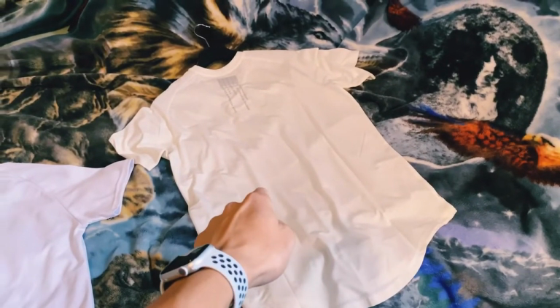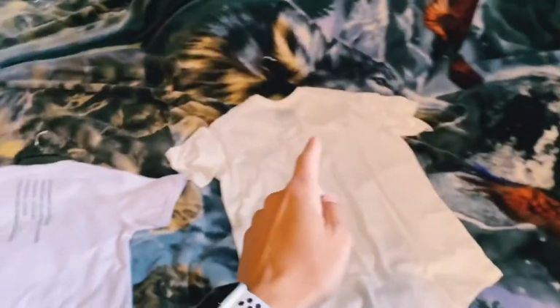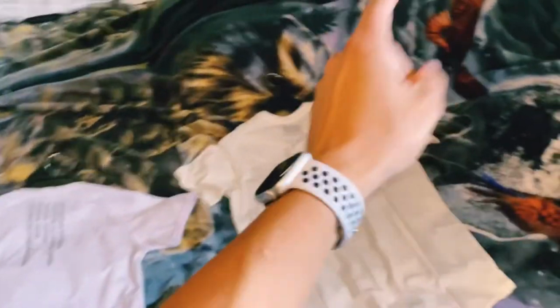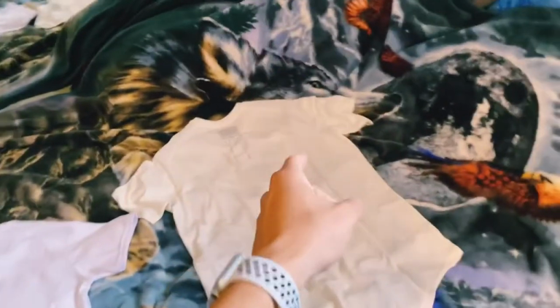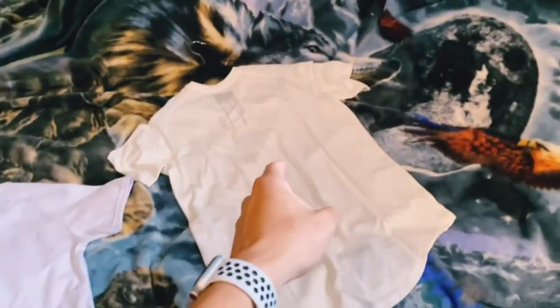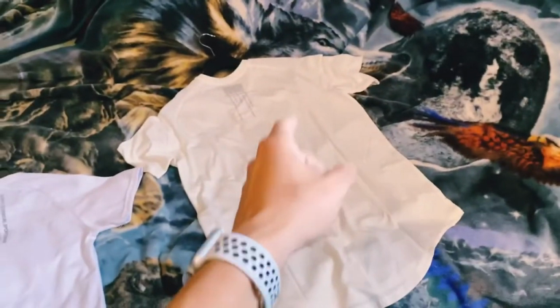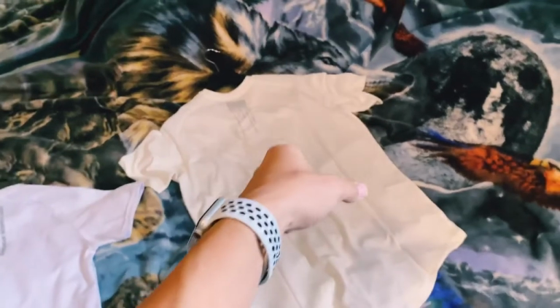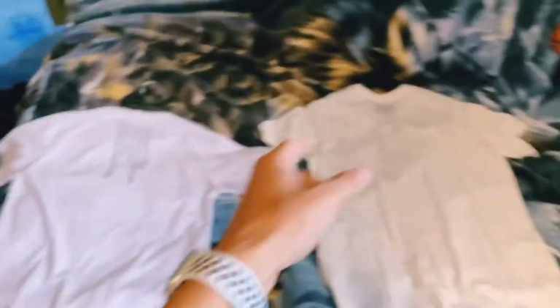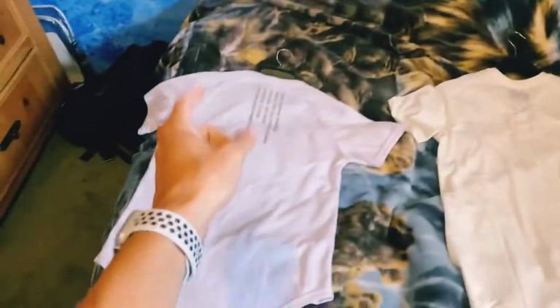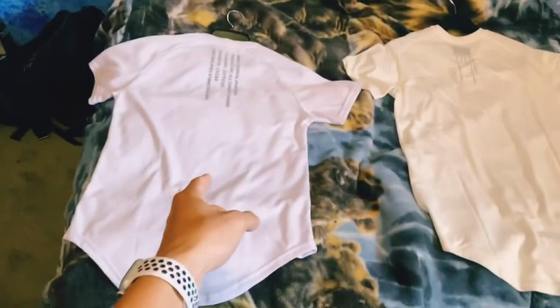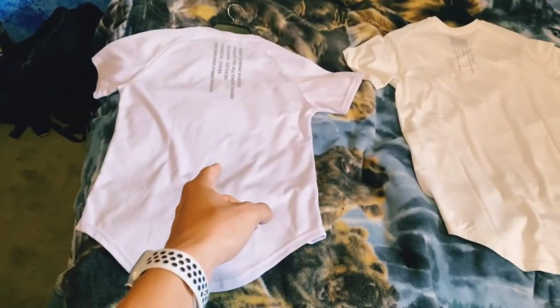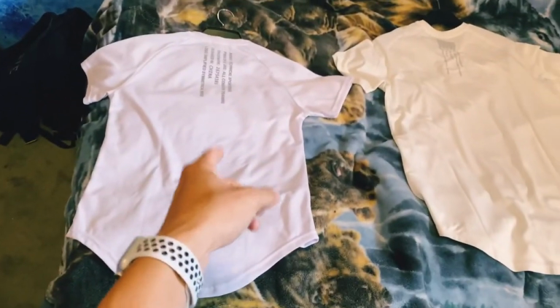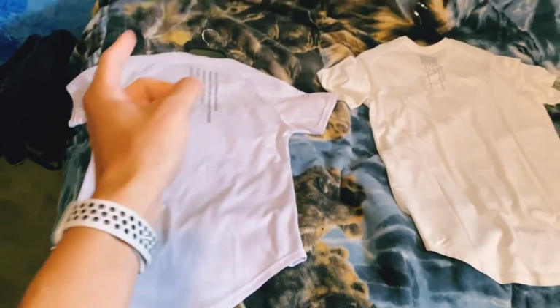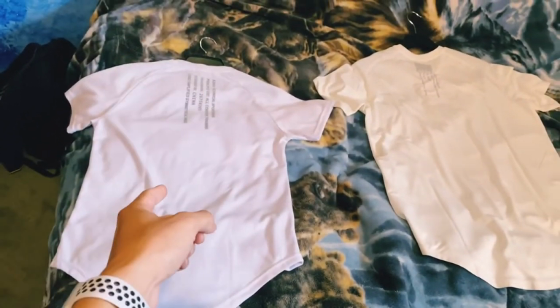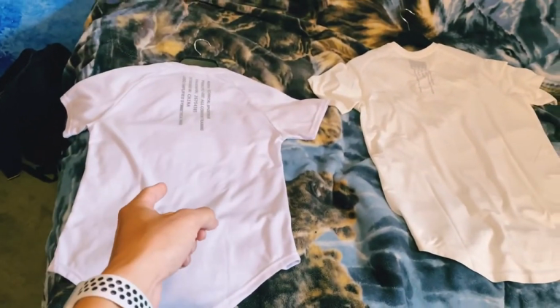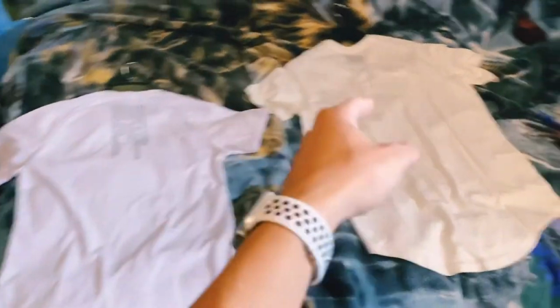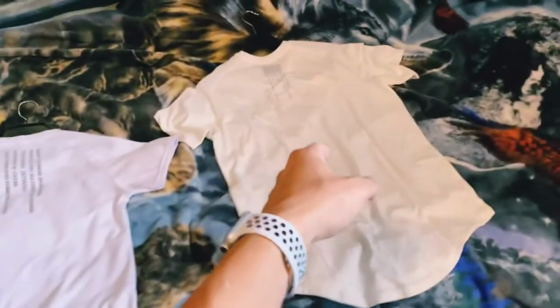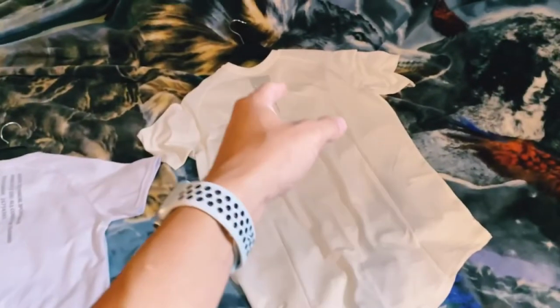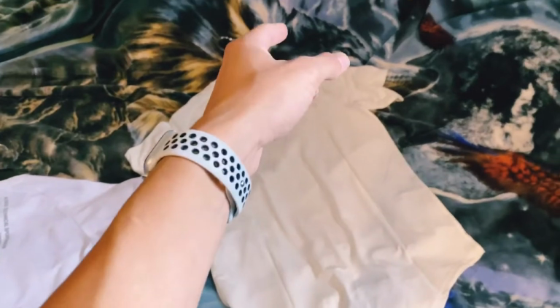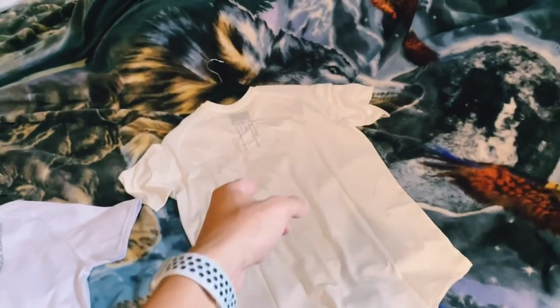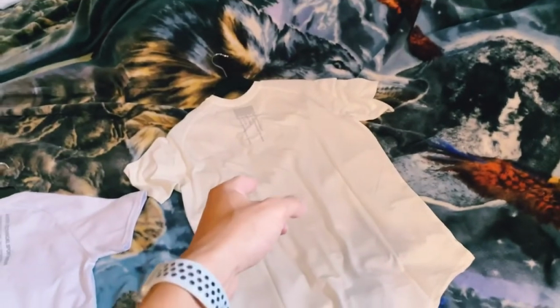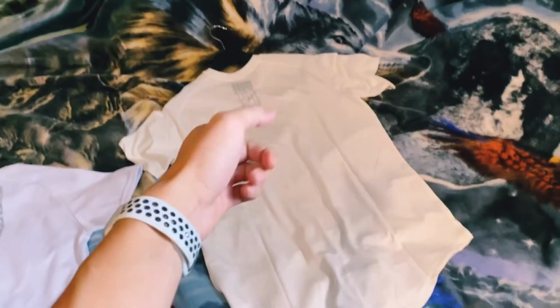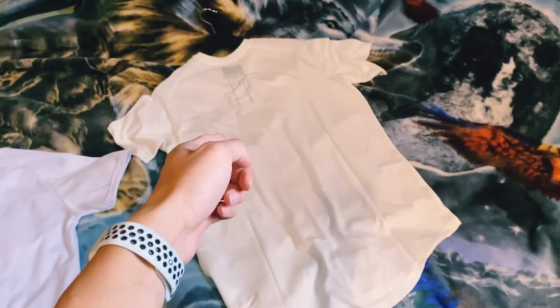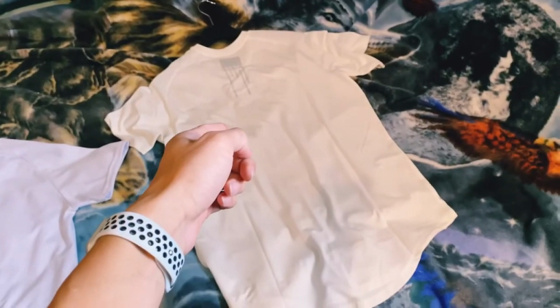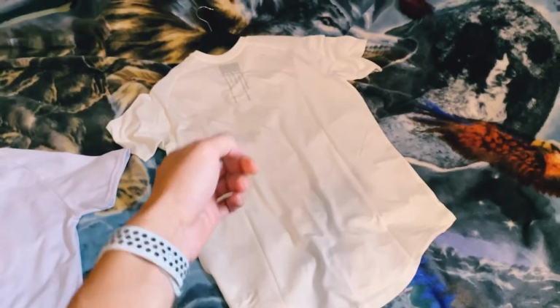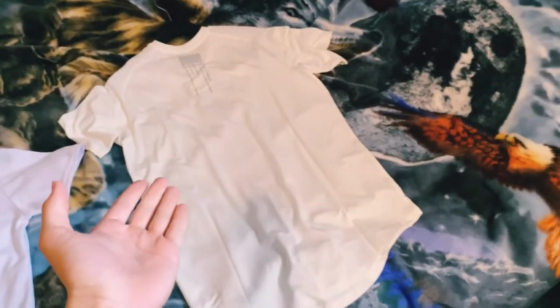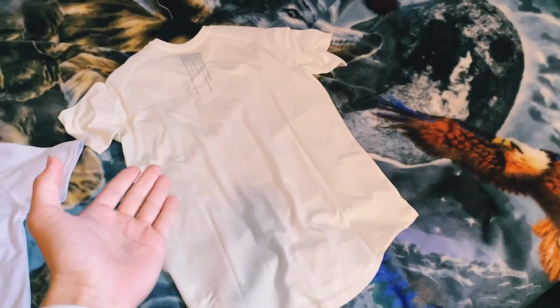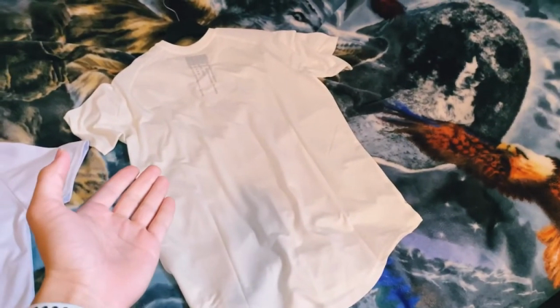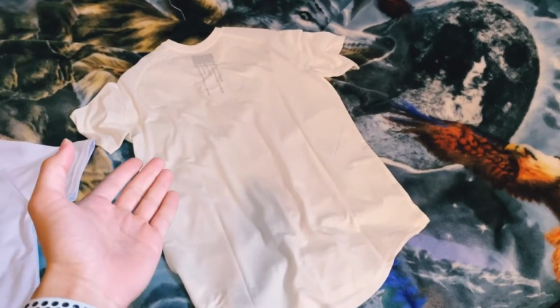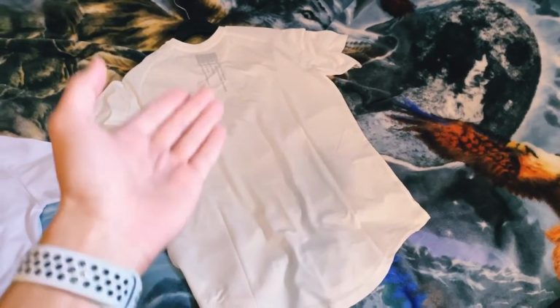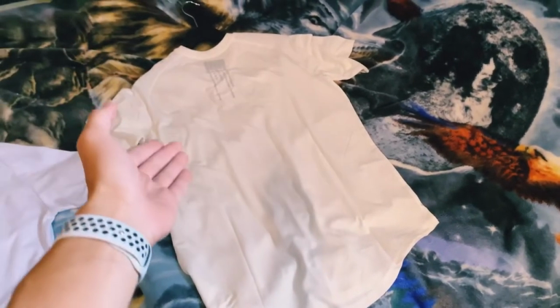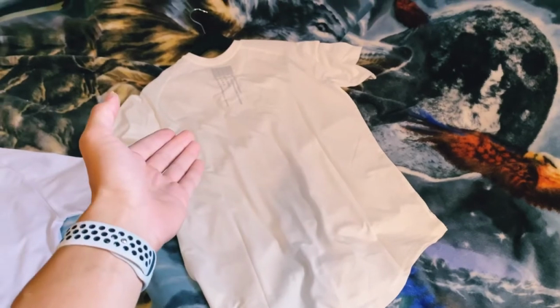I do like the color on this one, but I was just expecting it to be white. This one is definitely pale or off-white. It's still nice, but it just doesn't fit most of my wardrobe.